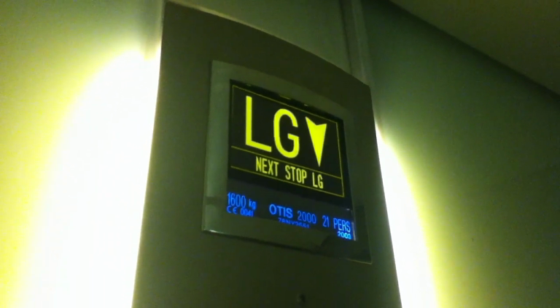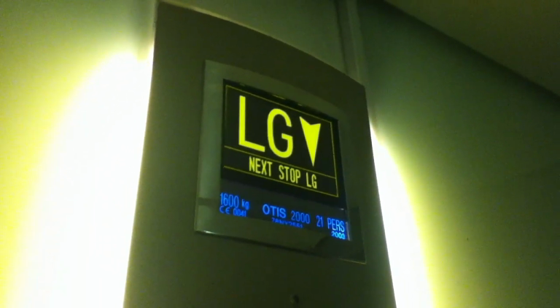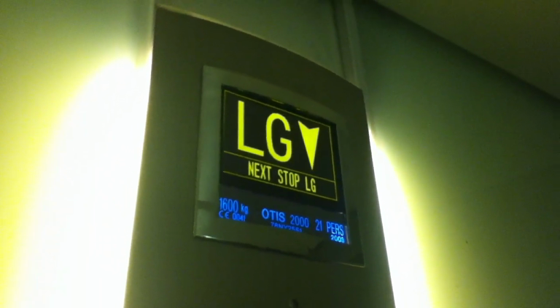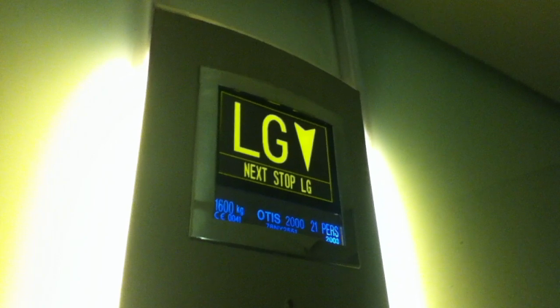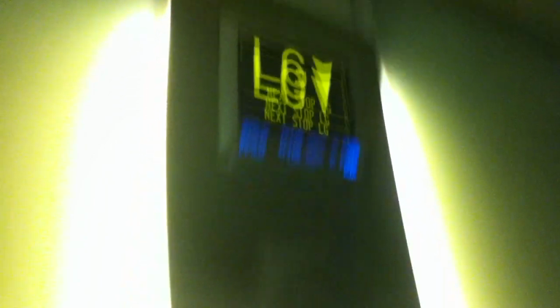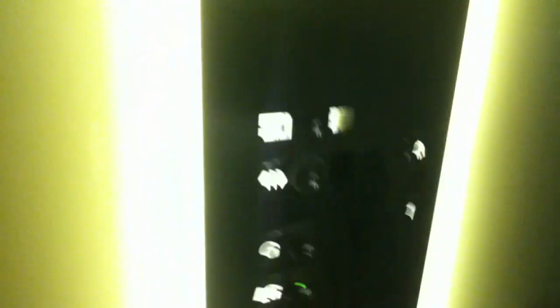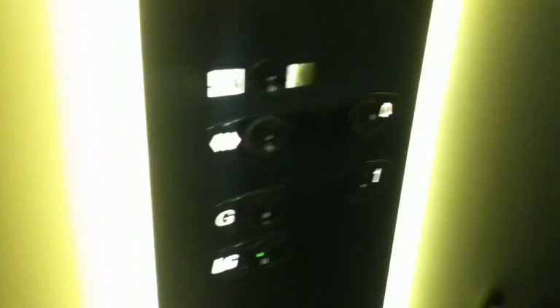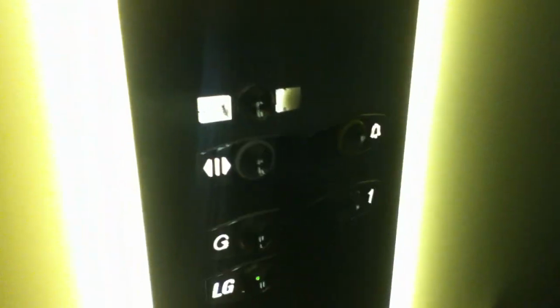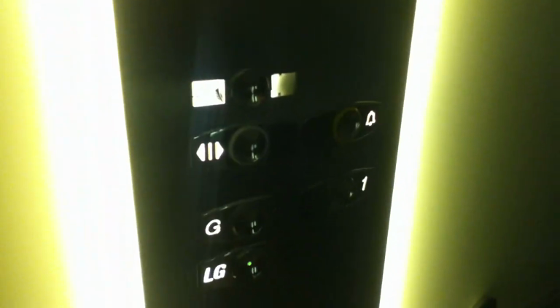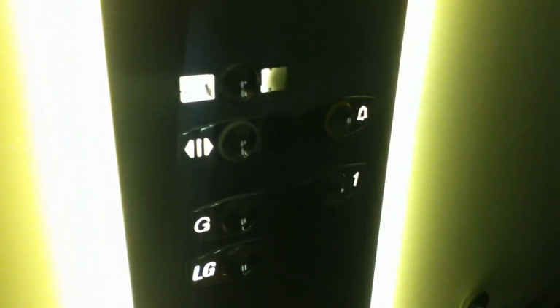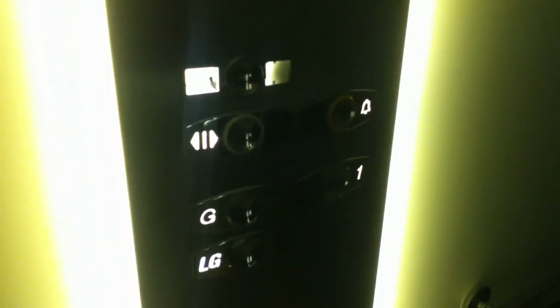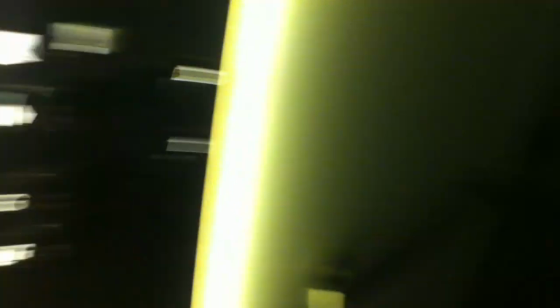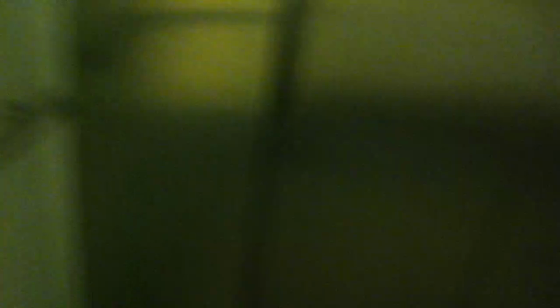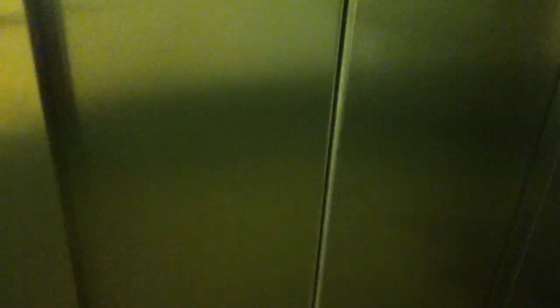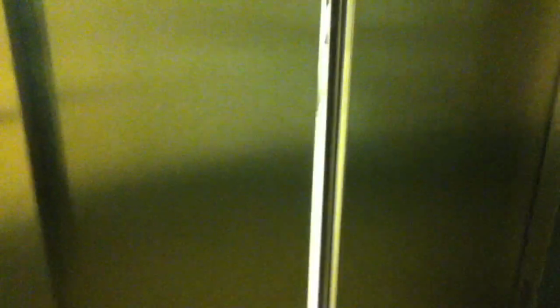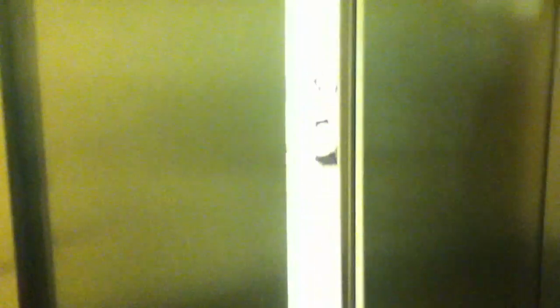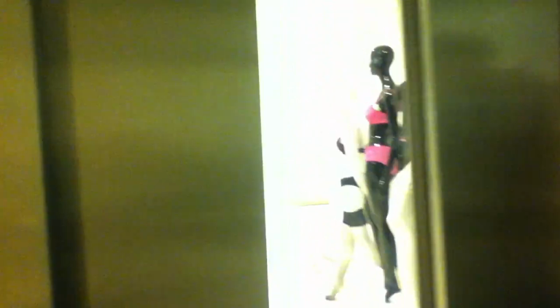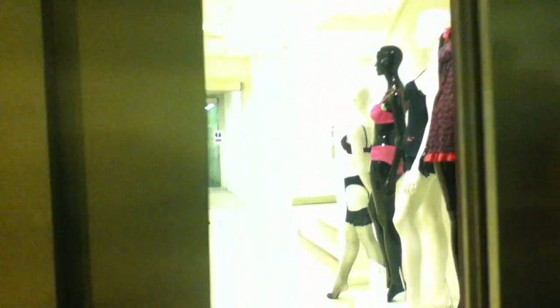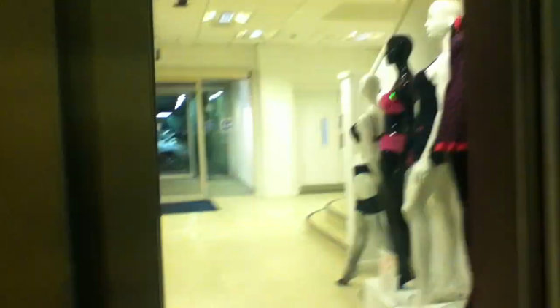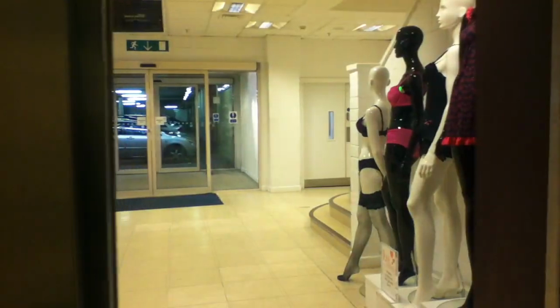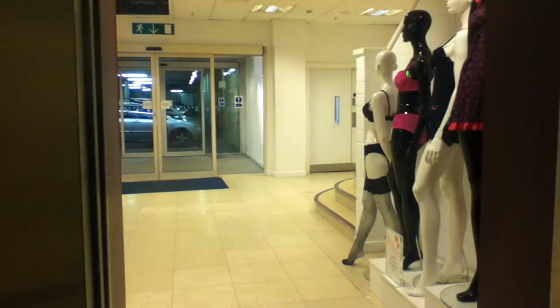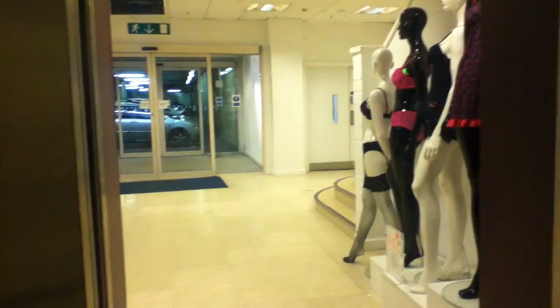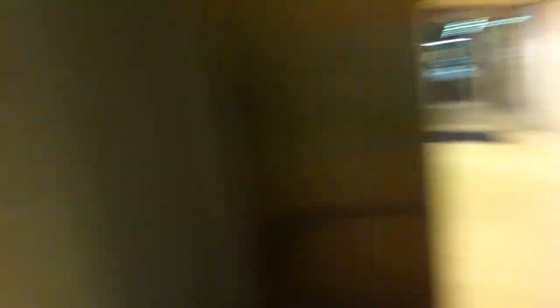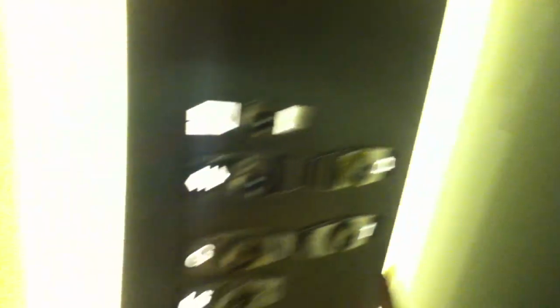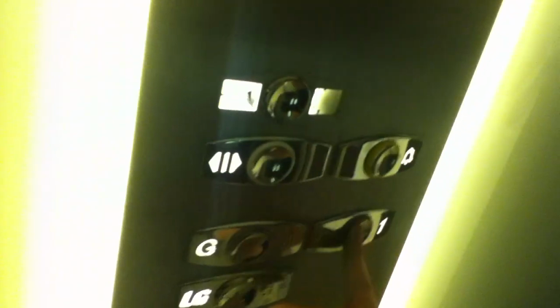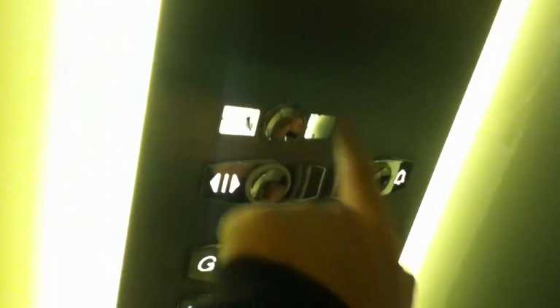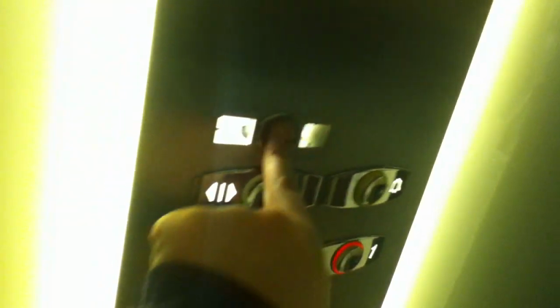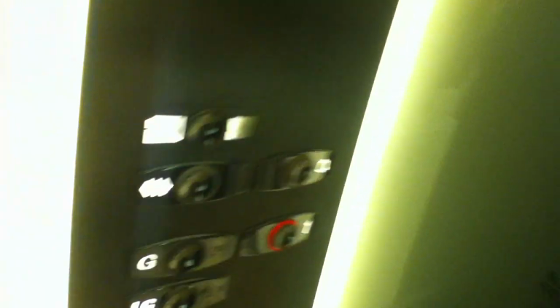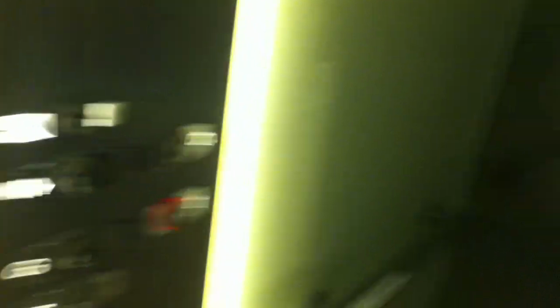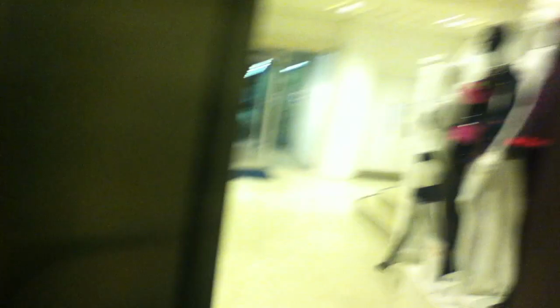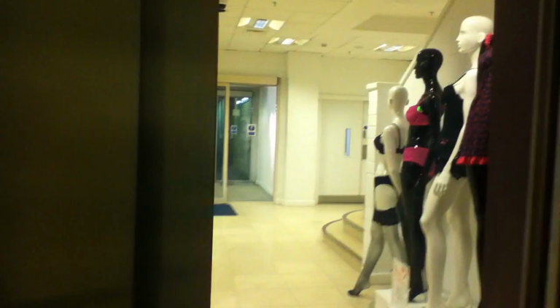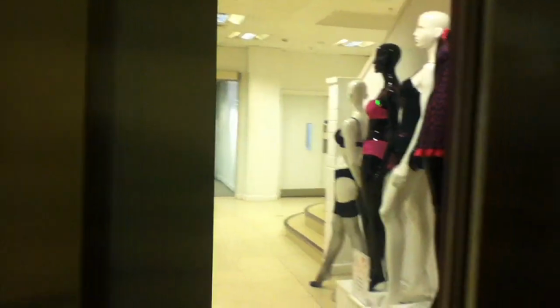Here we are at LG. Let's go up to one. The local spot works.